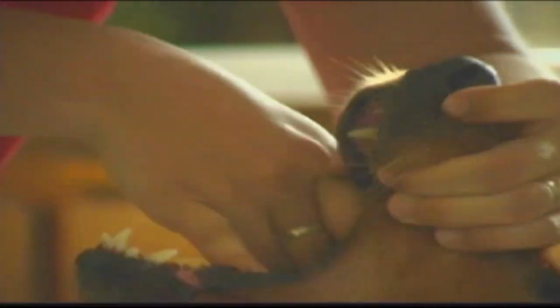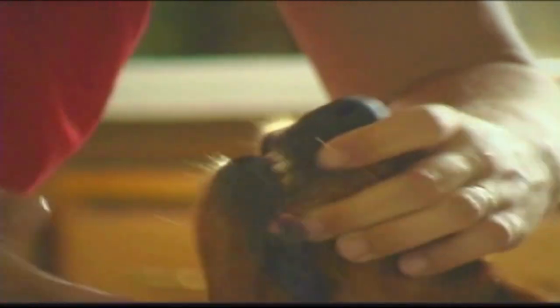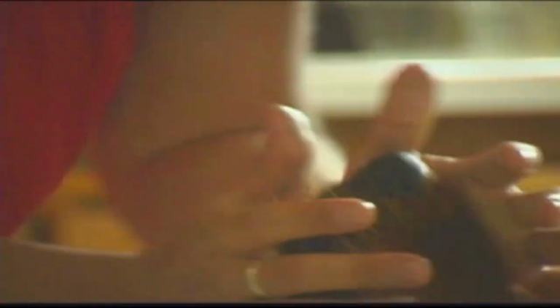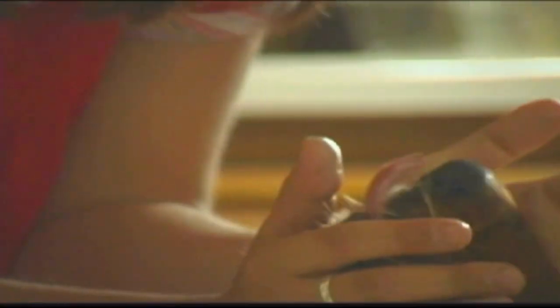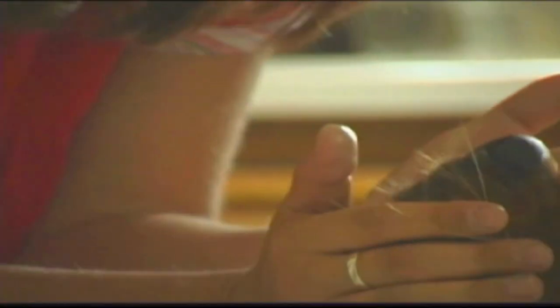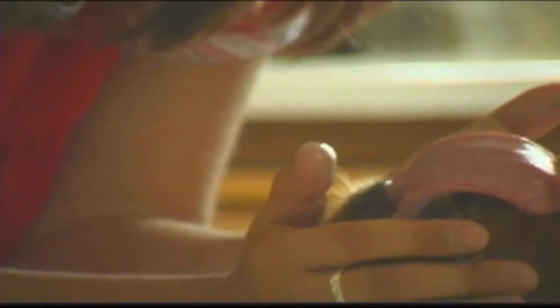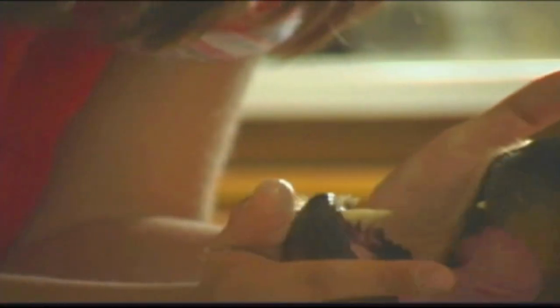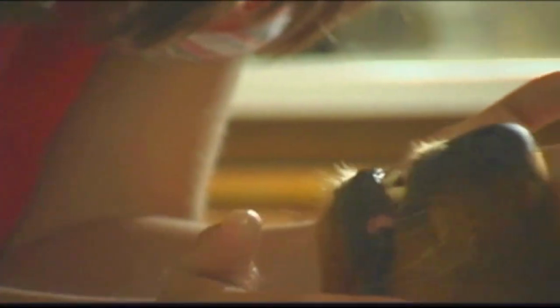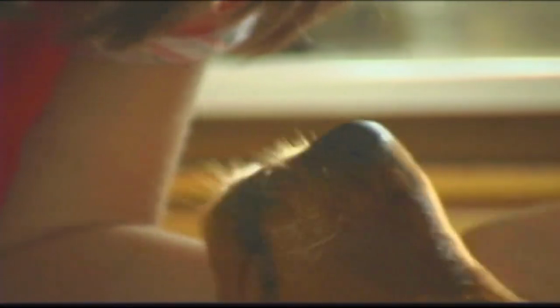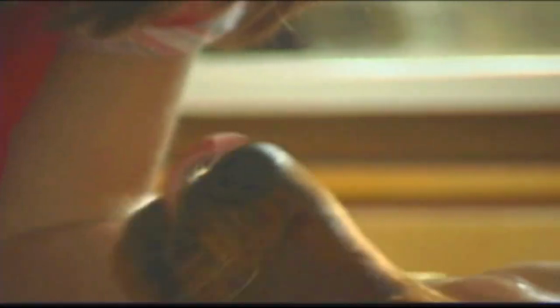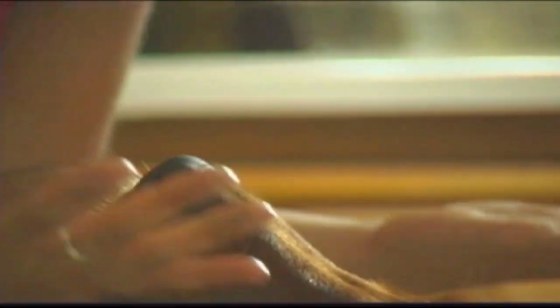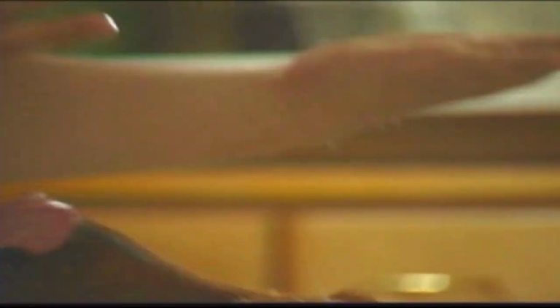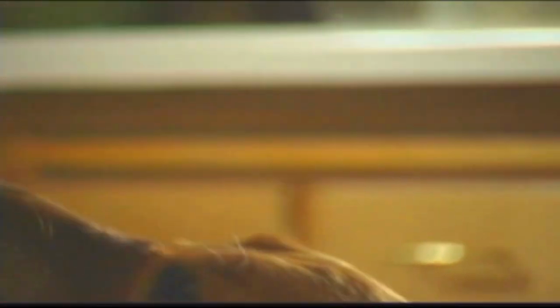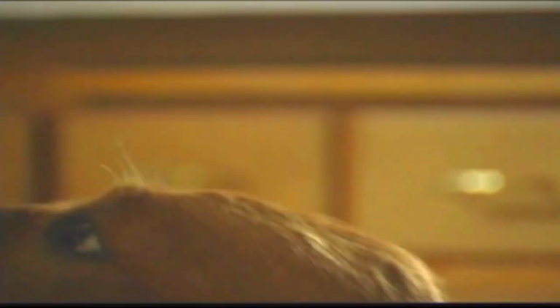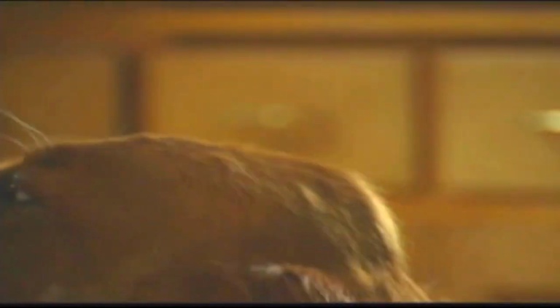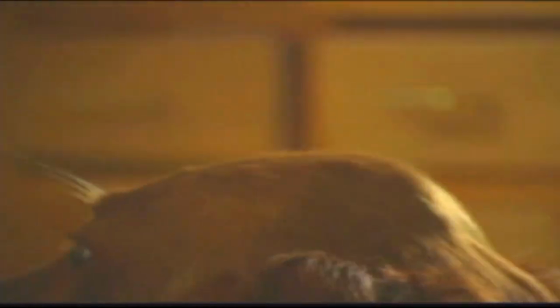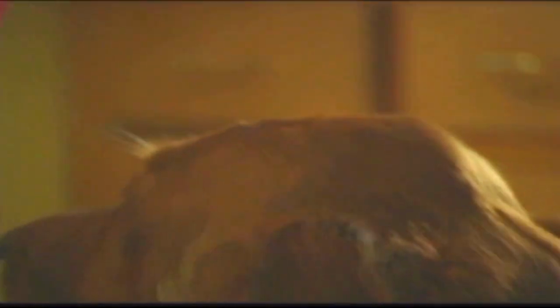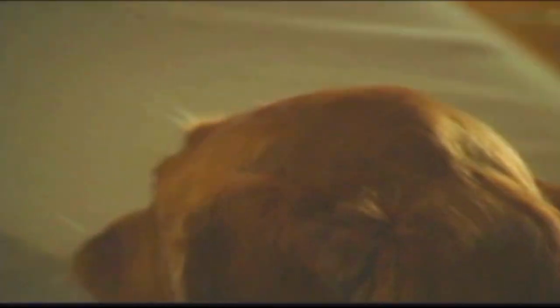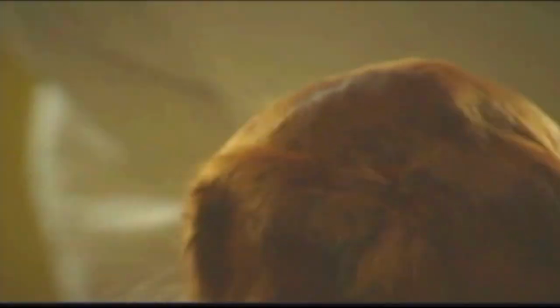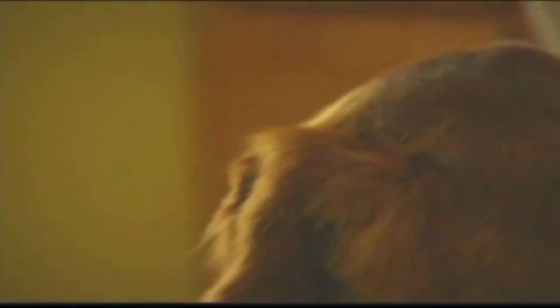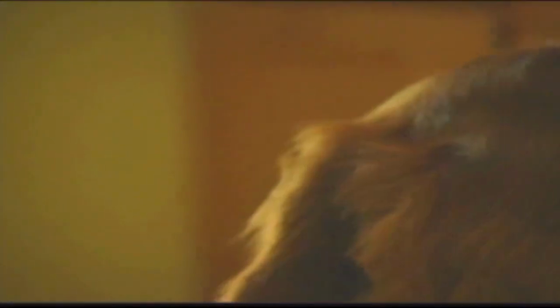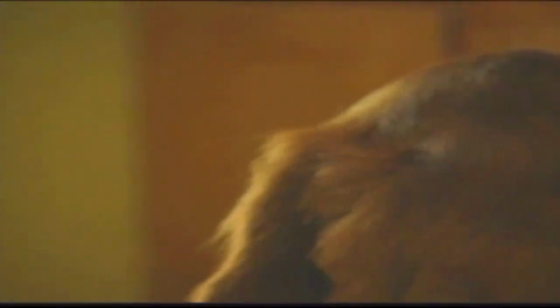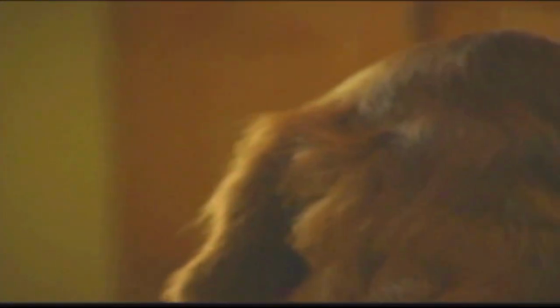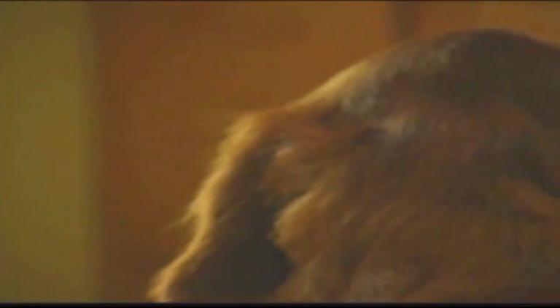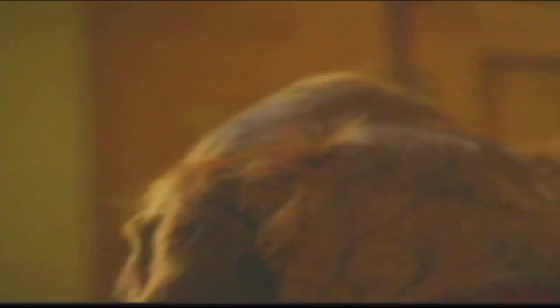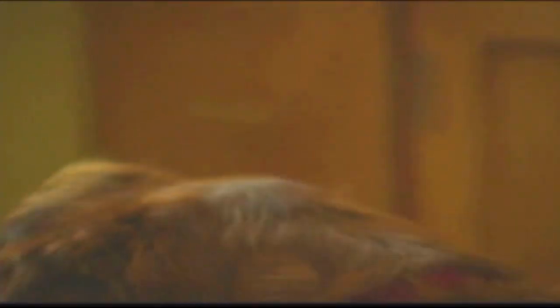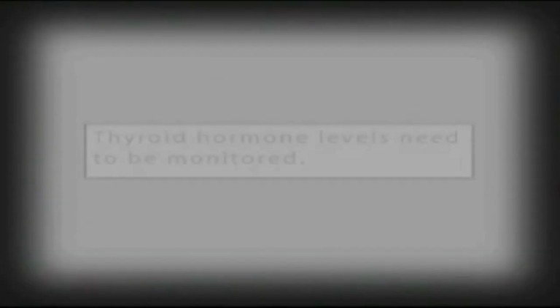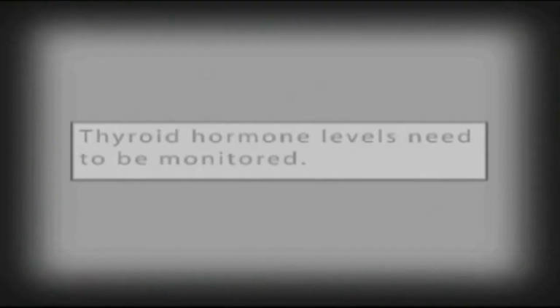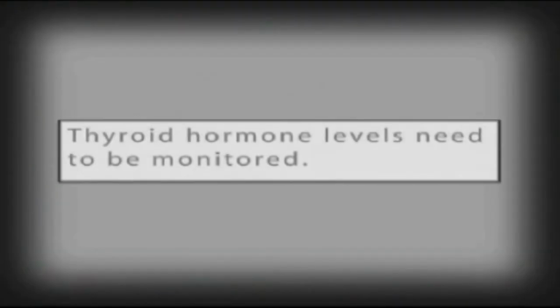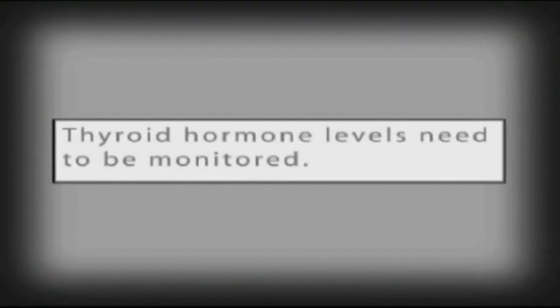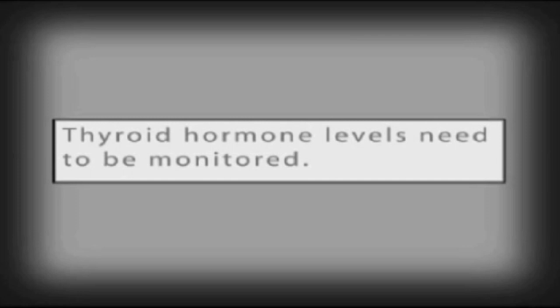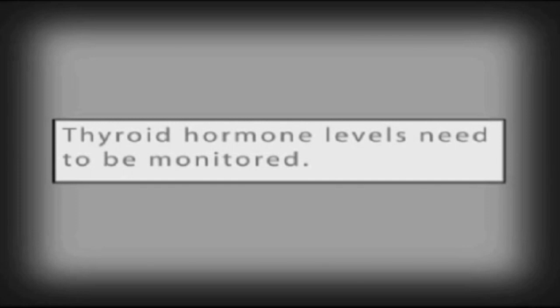Hypothyroidism is not curable. However, it is treatable with oral administration of thyroid replacement hormone, which must be given for the rest of the dog's life.